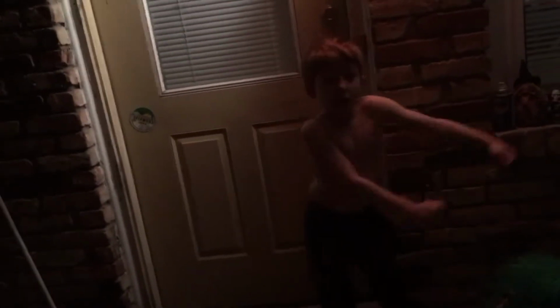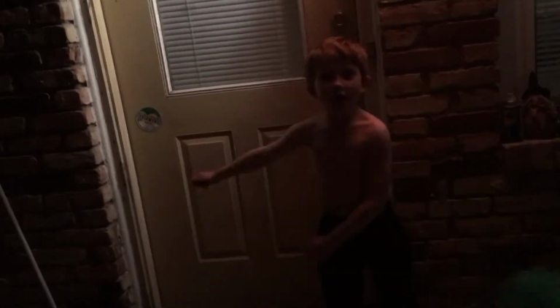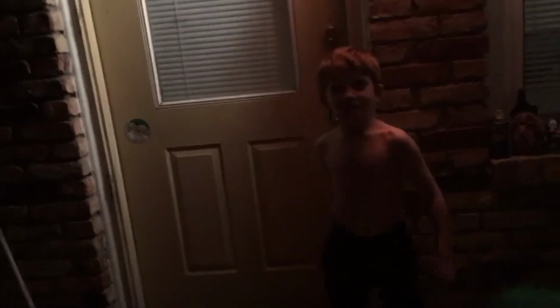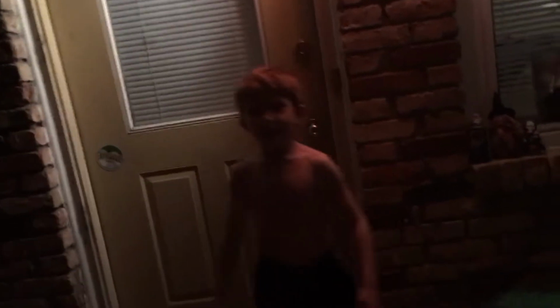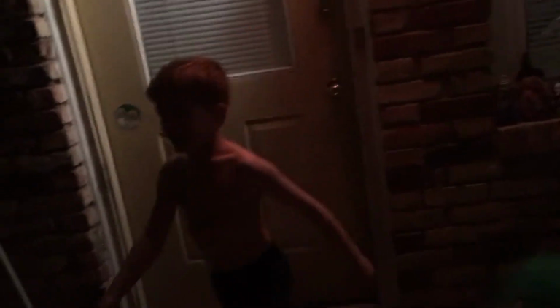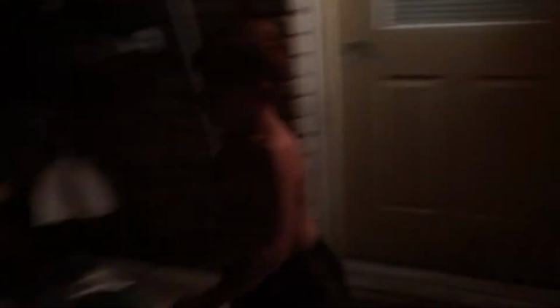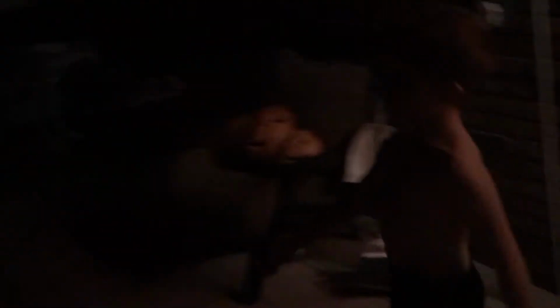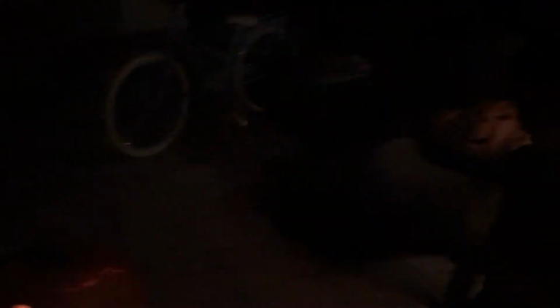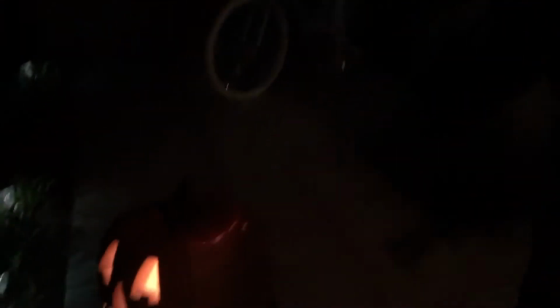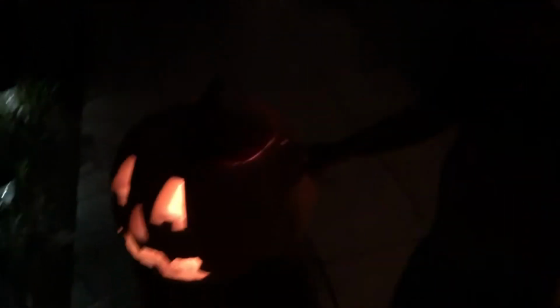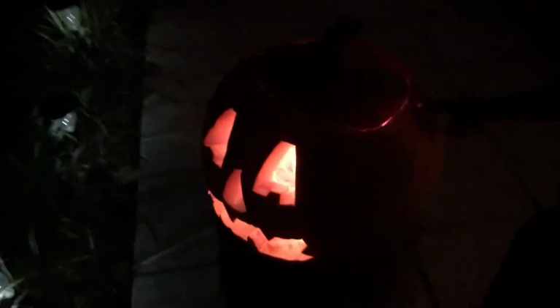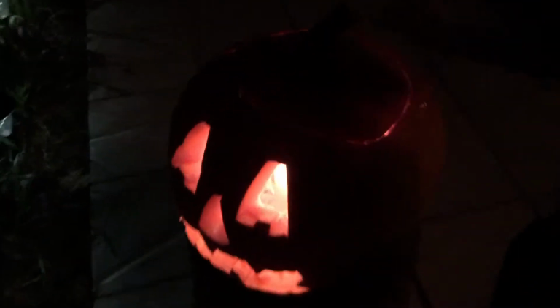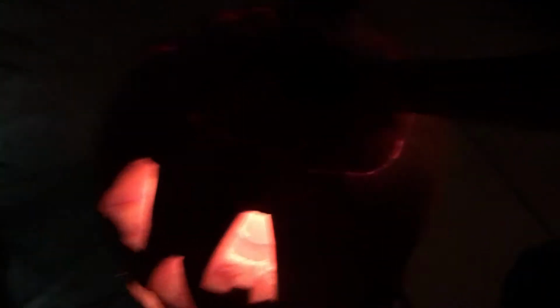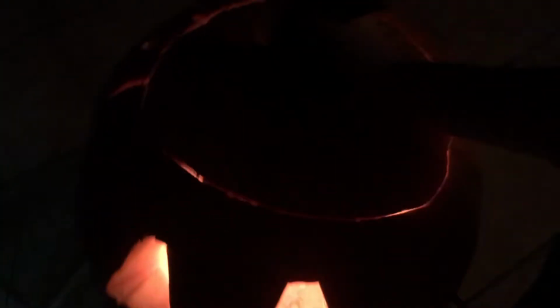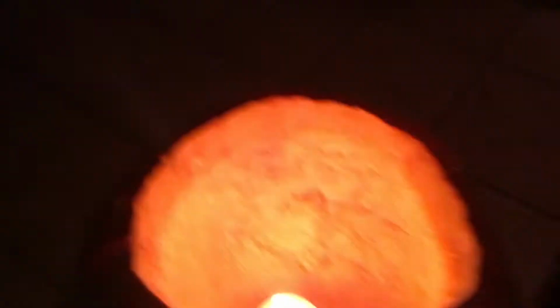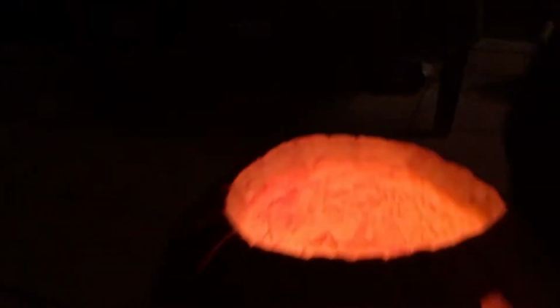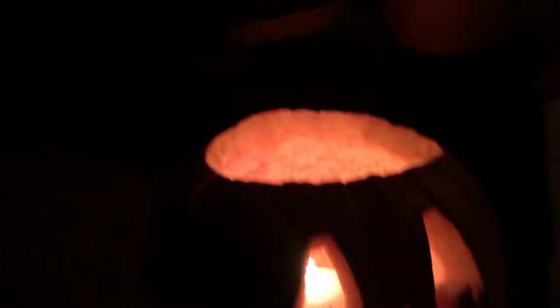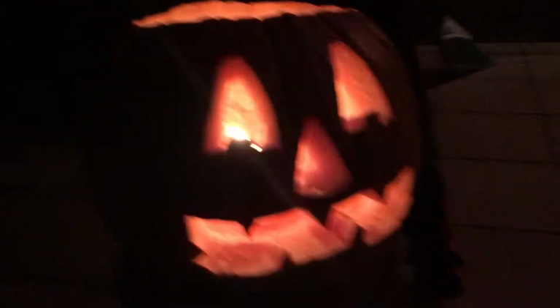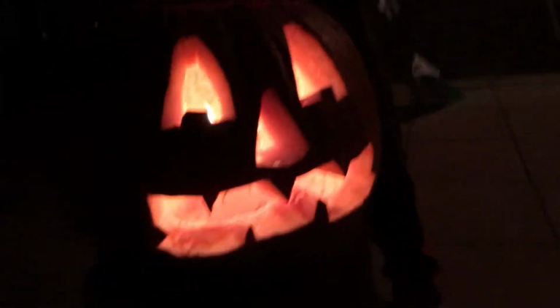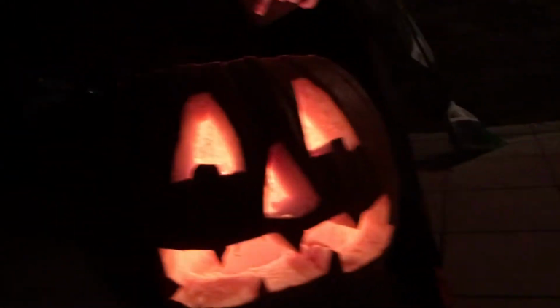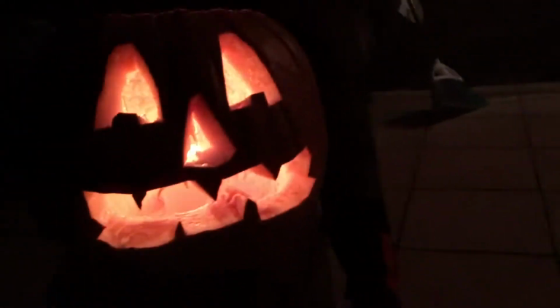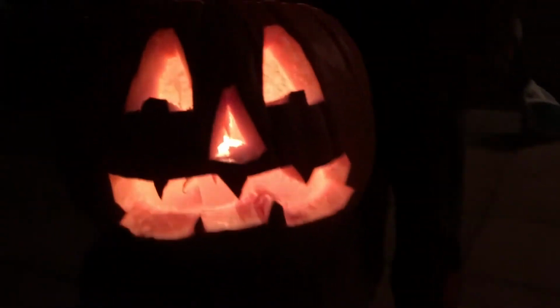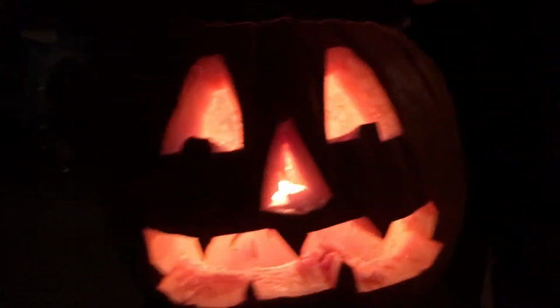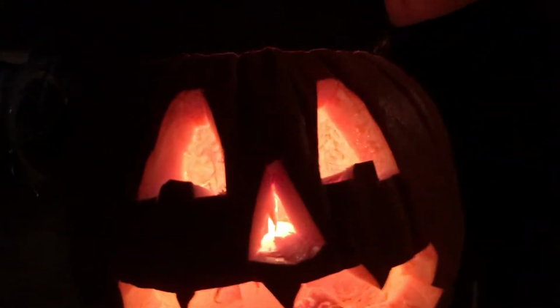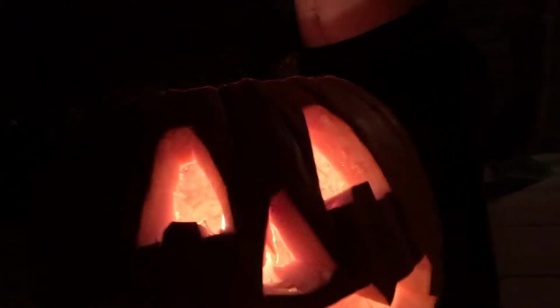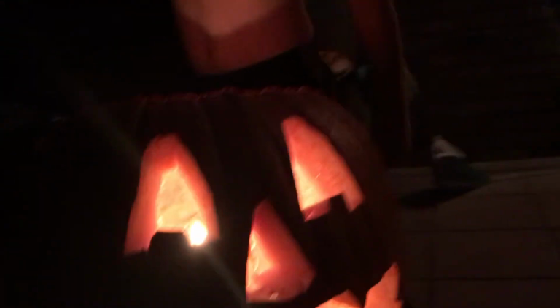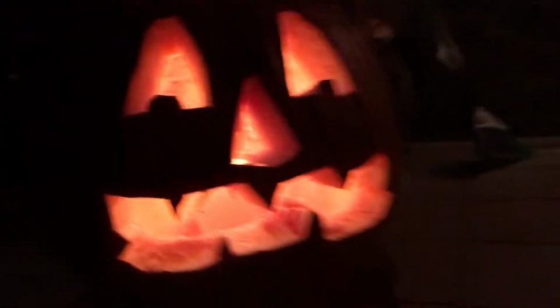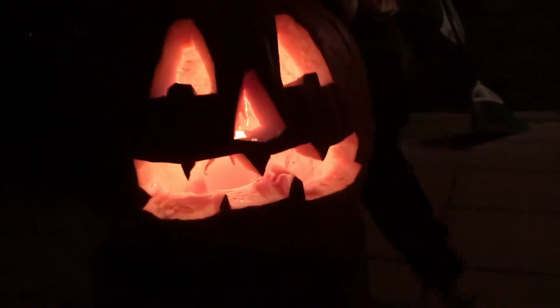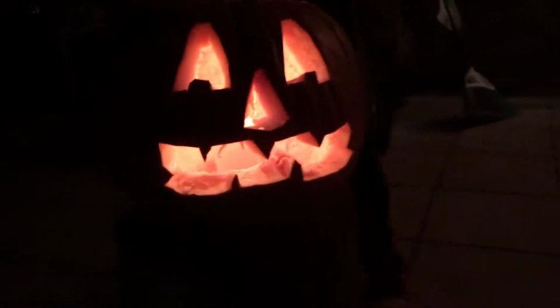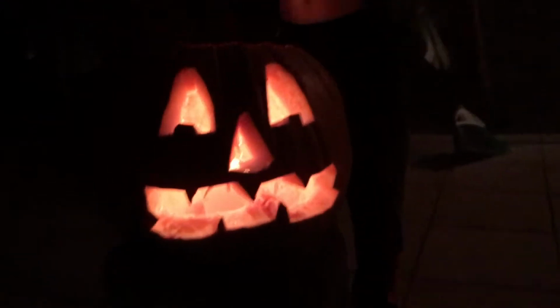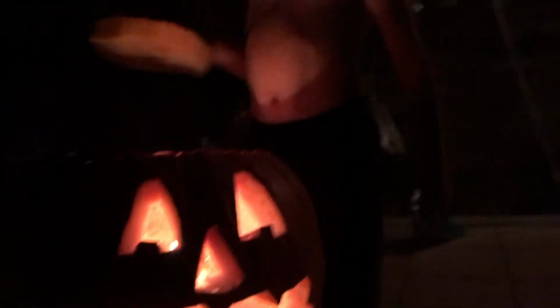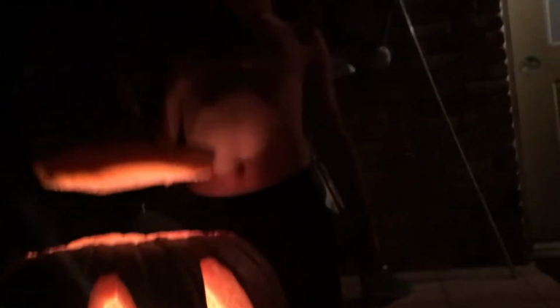Oh hi guys, I didn't see you there. We made the pumpkin. We put all the guts out and we lit up the light and there's still a few seeds in it, but we don't care.